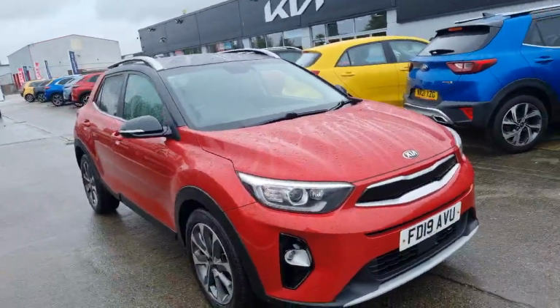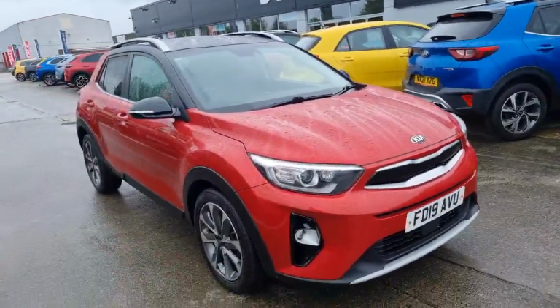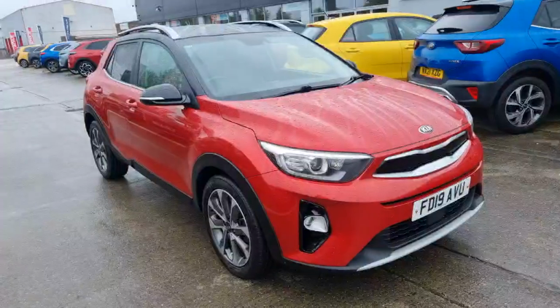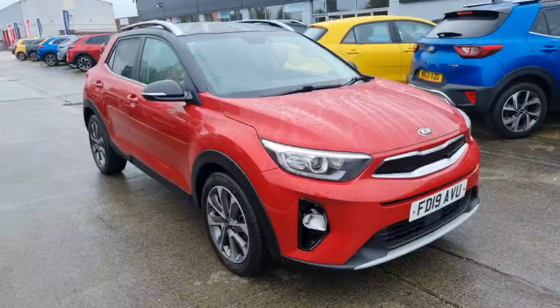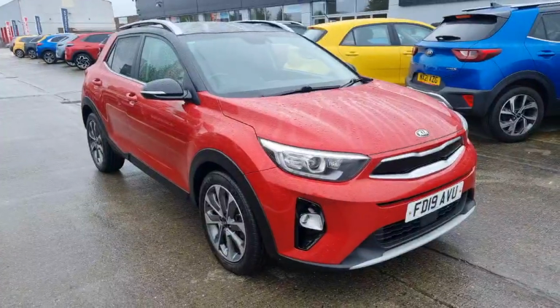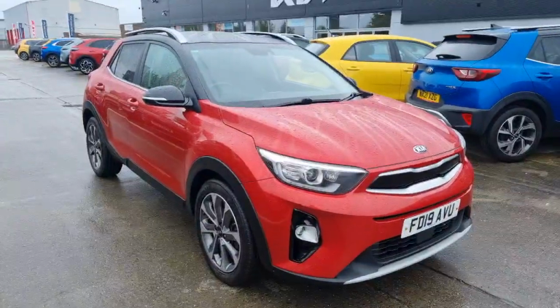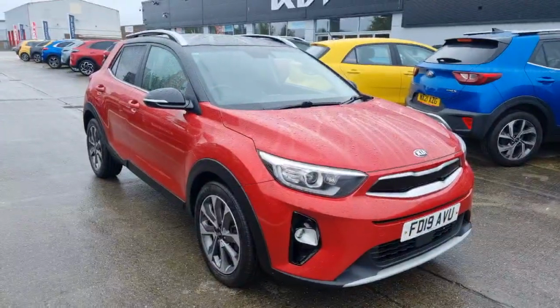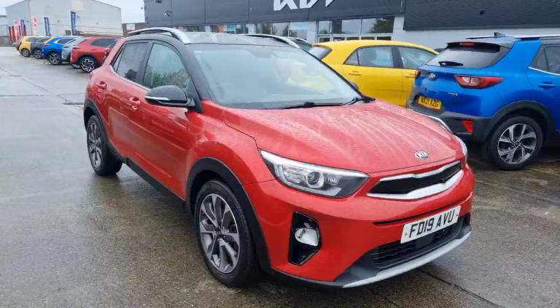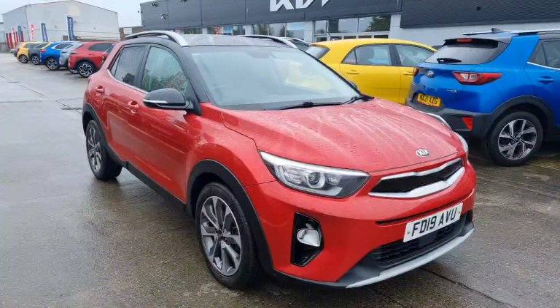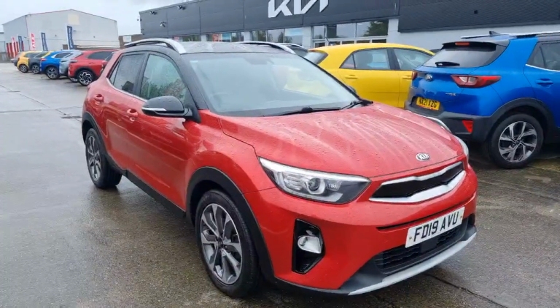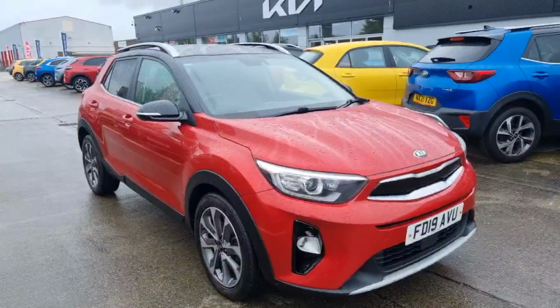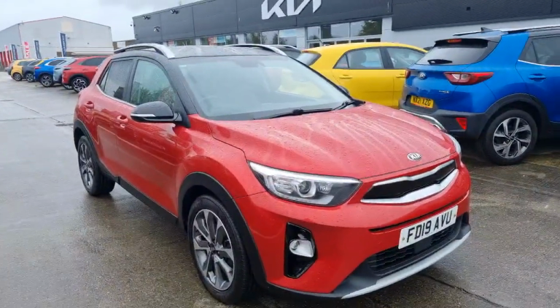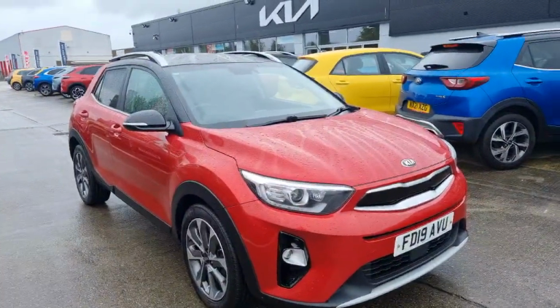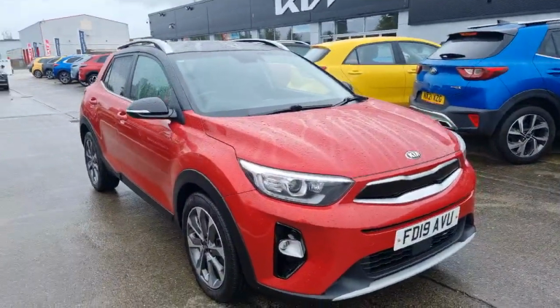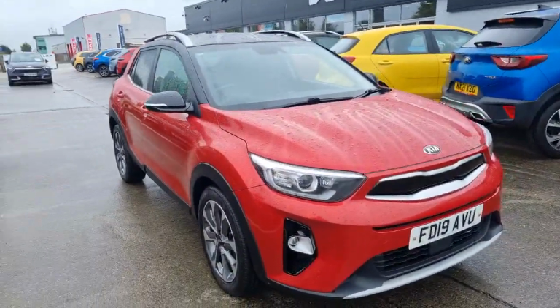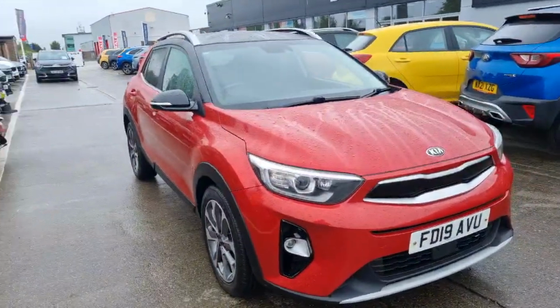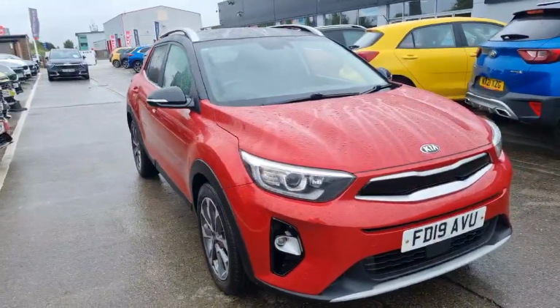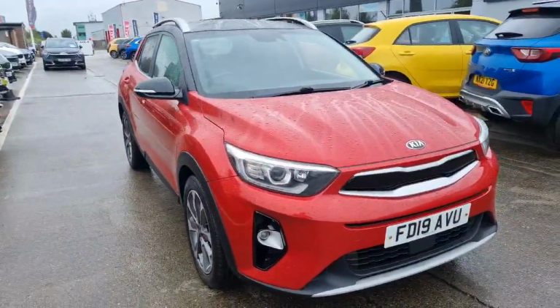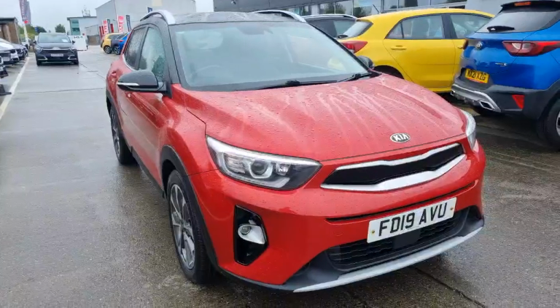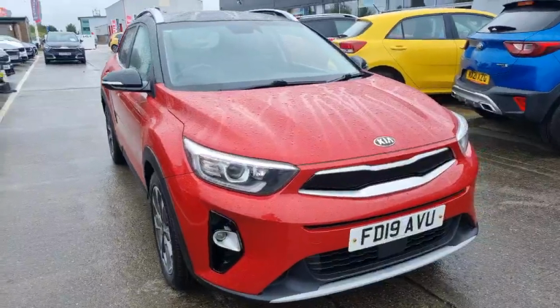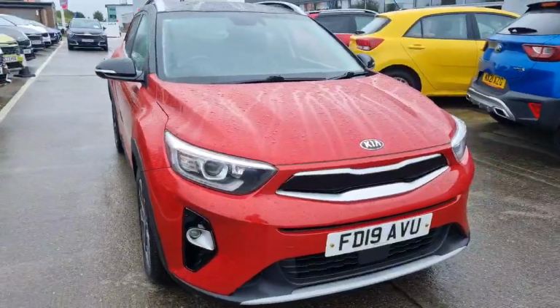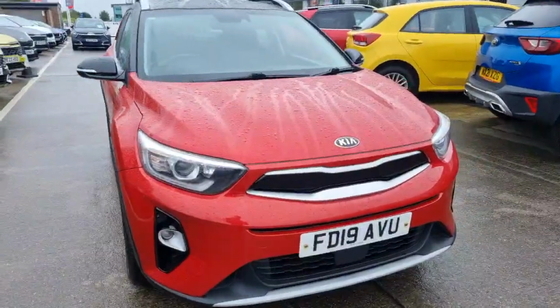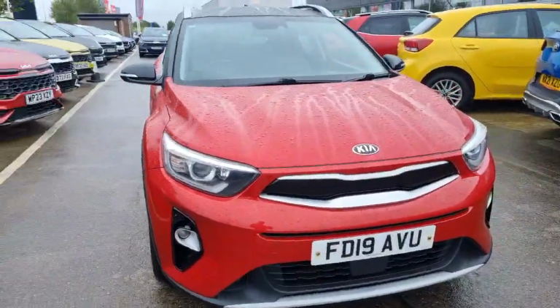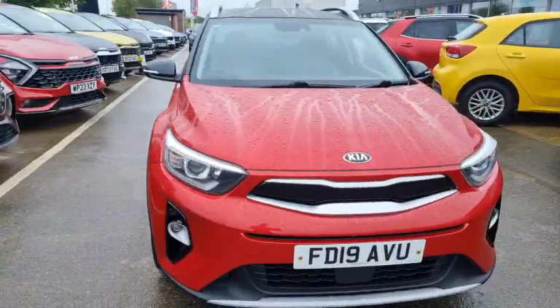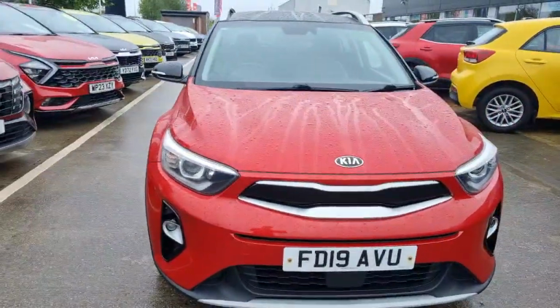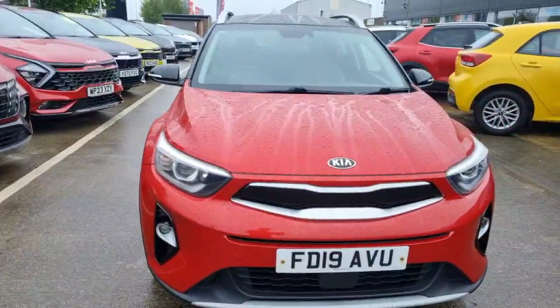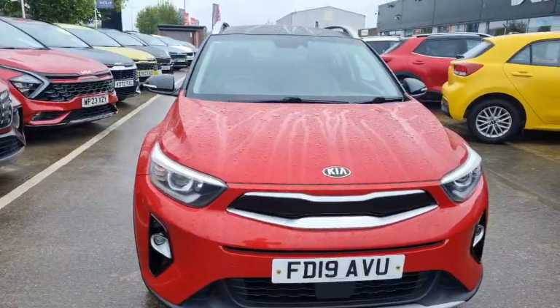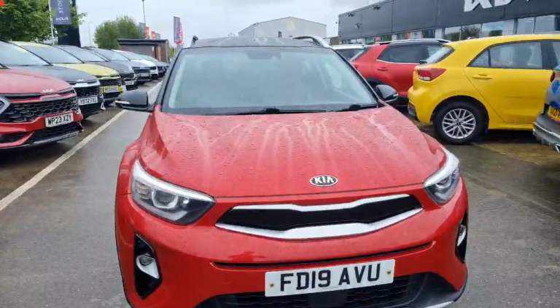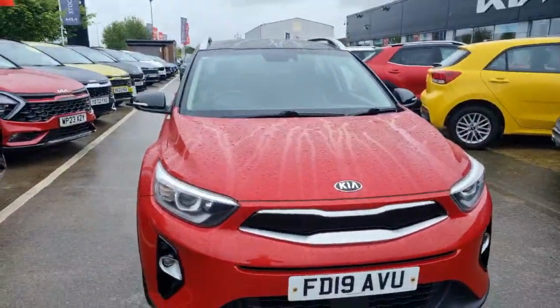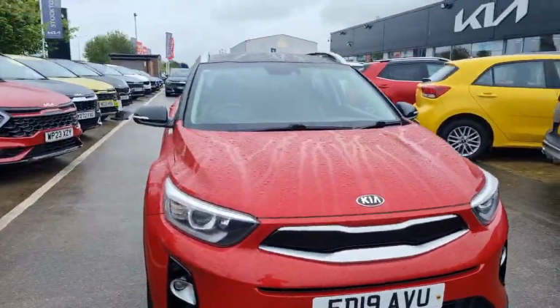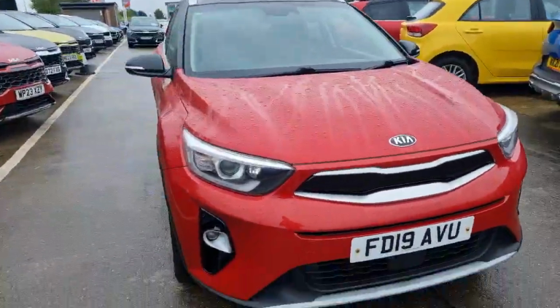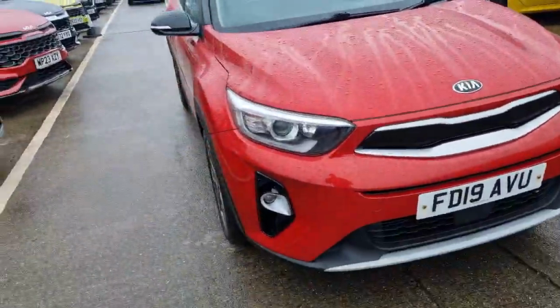Now this, at the time, was a top-of-the-range model, so it's got lots of features in terms of comfort, safety, assistance, driver aids, and everything like that. So really a nice-sized mid-size SUV.